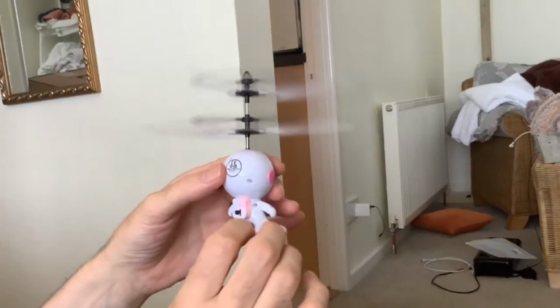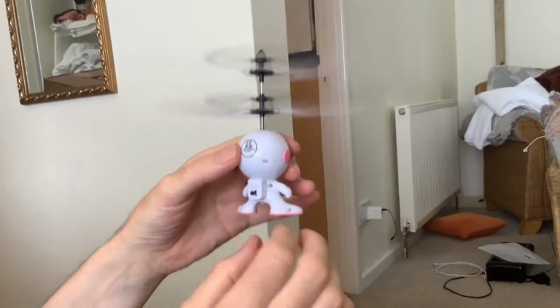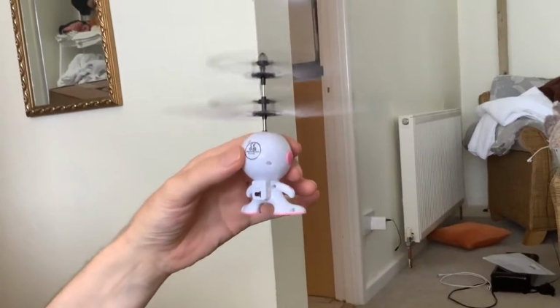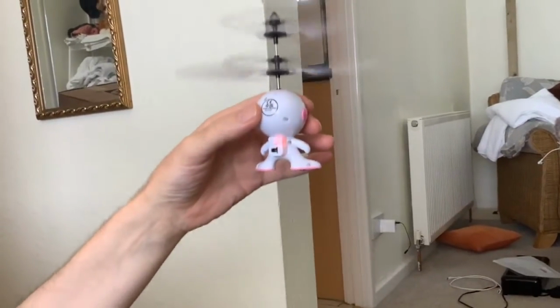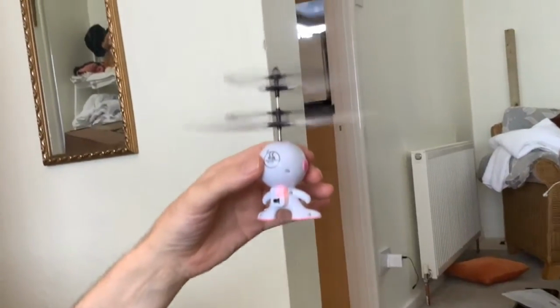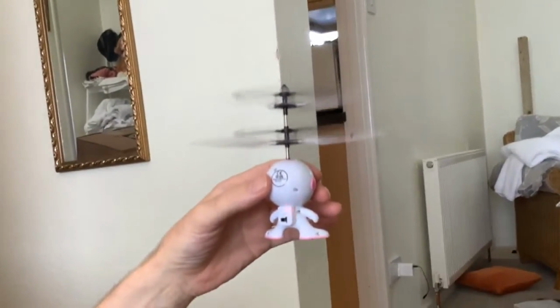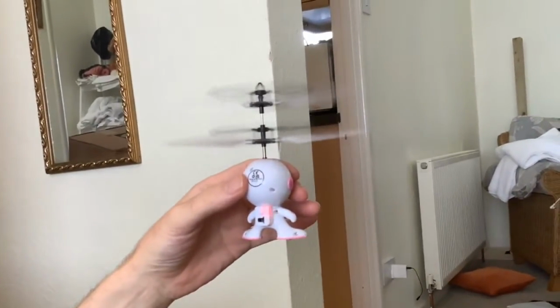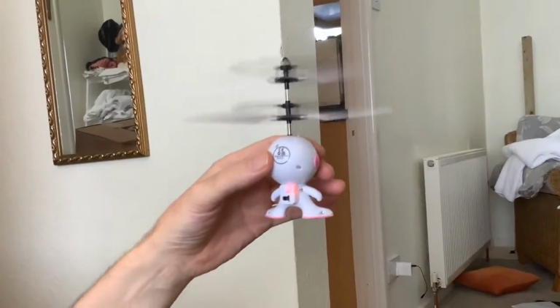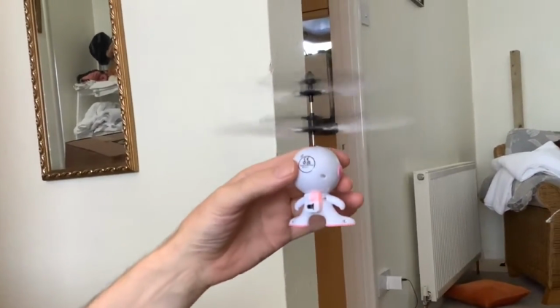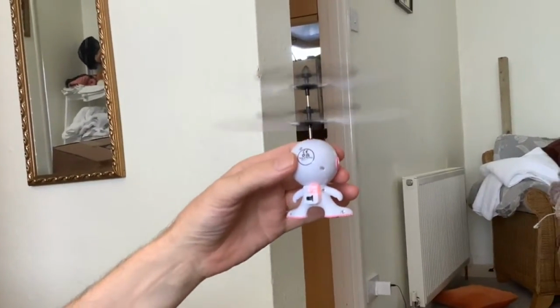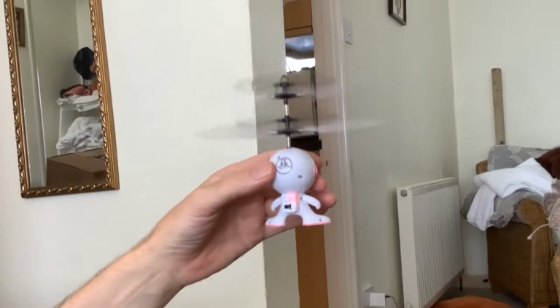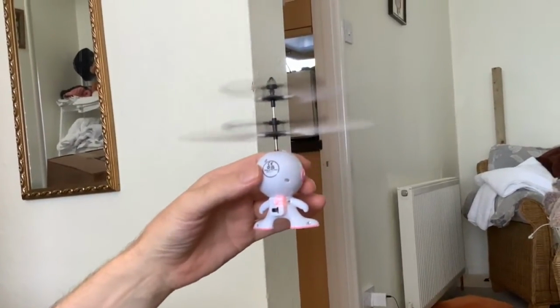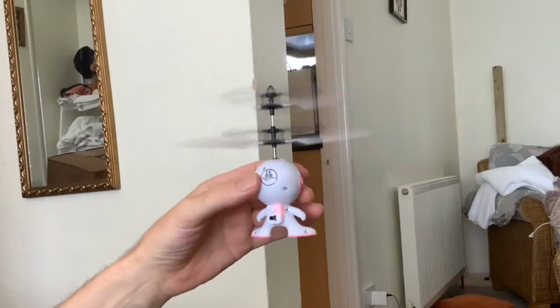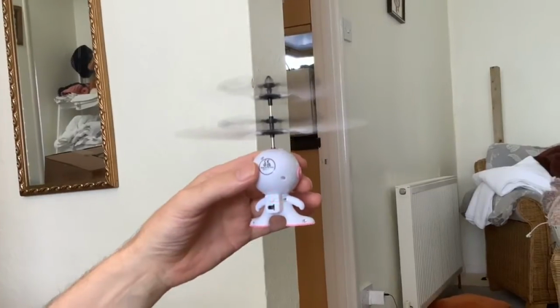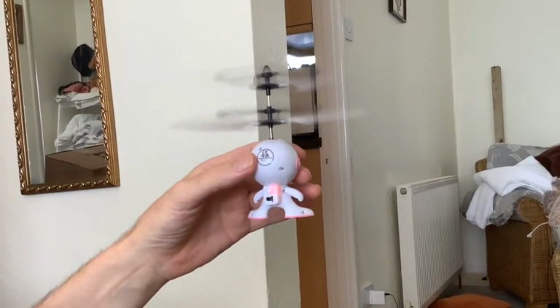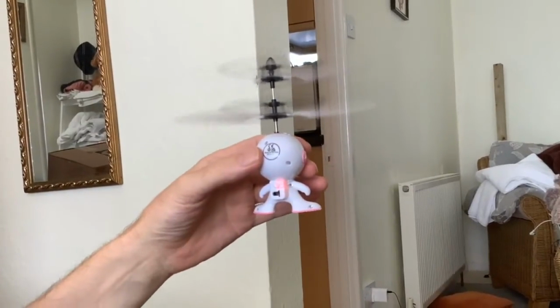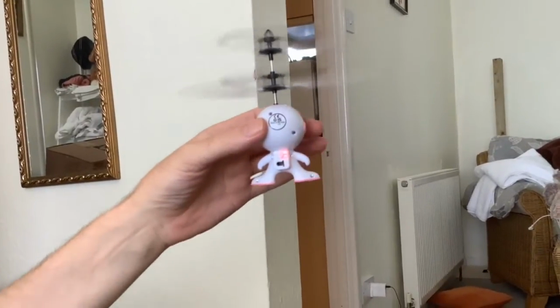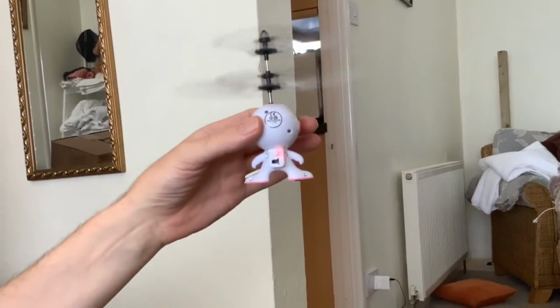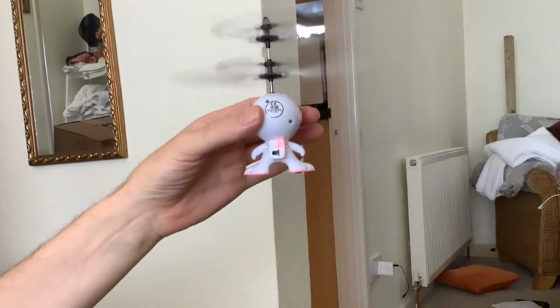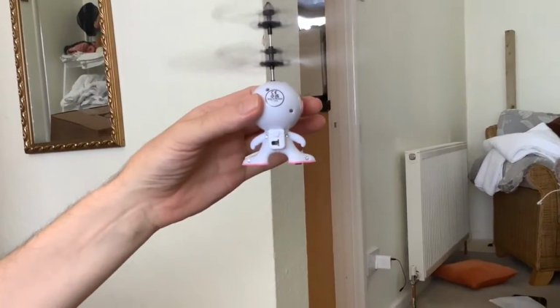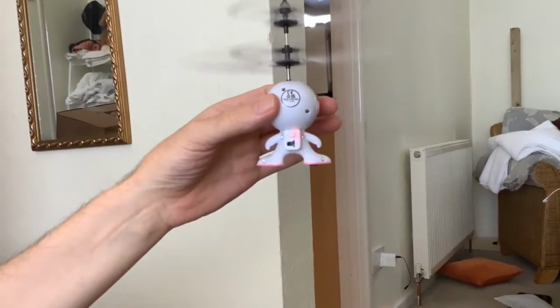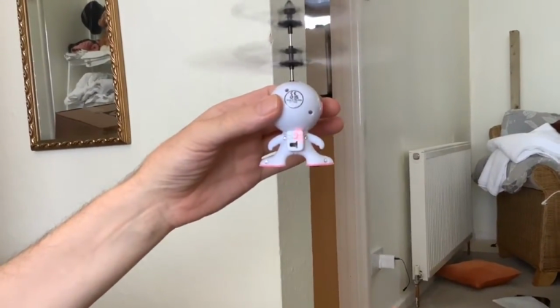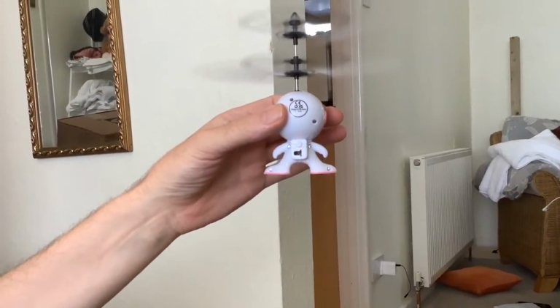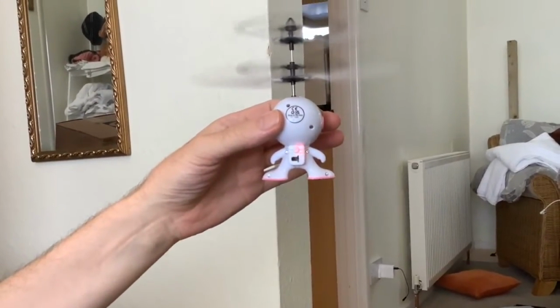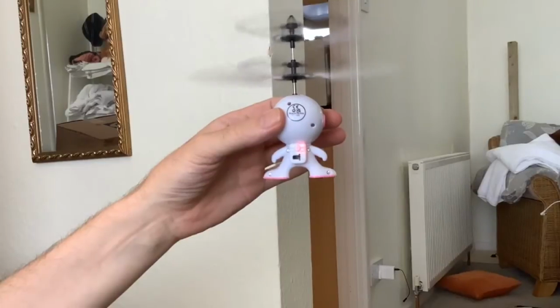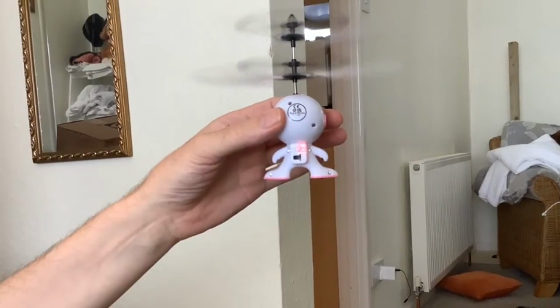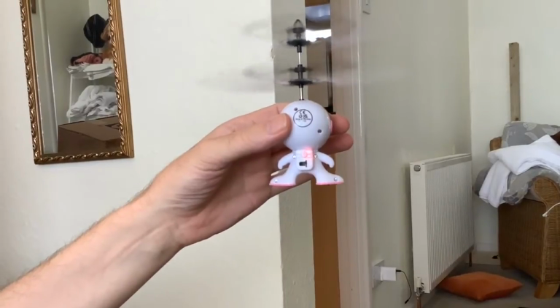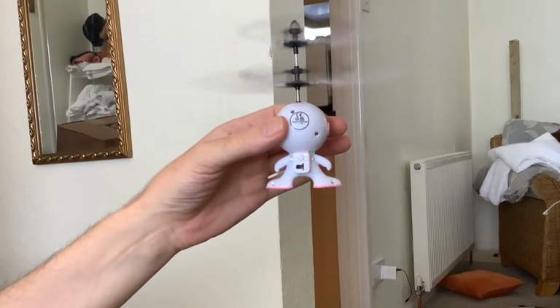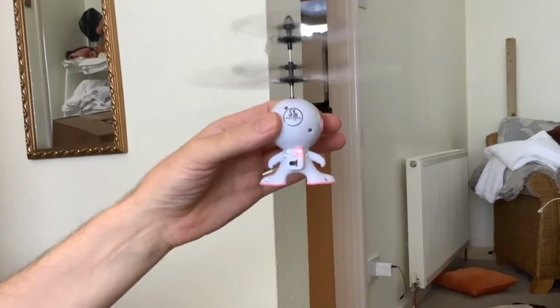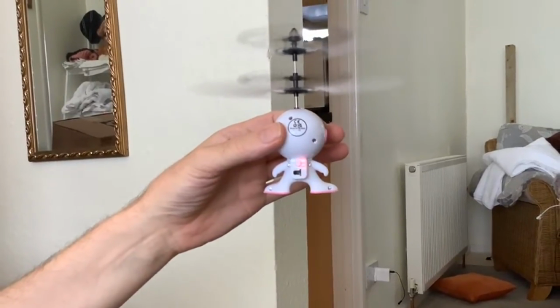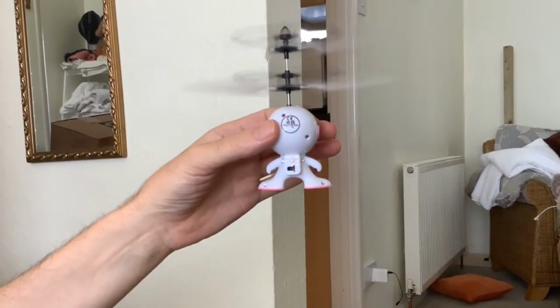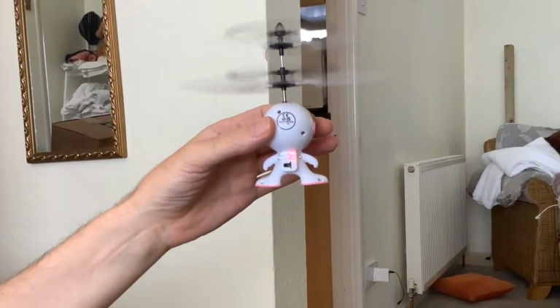It looks good — it's causing a draft. You can see your hand underneath it. When your hand gets close to the feet, it flashes and it increases the speed of the propellers.